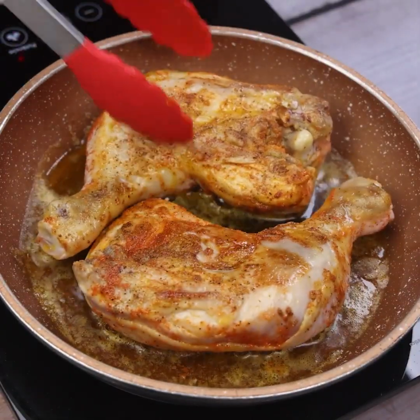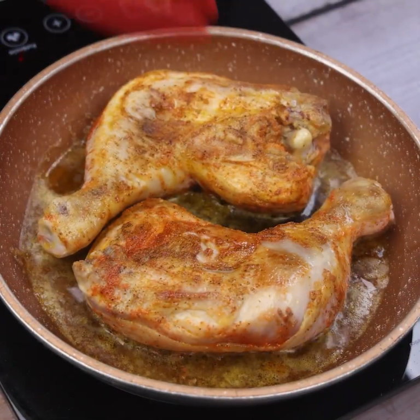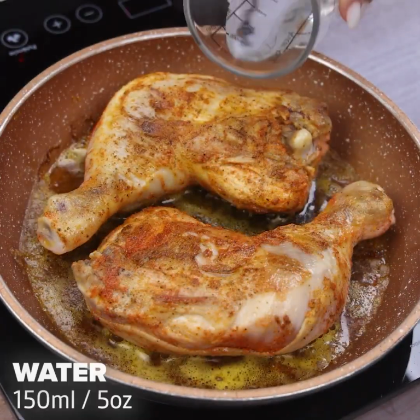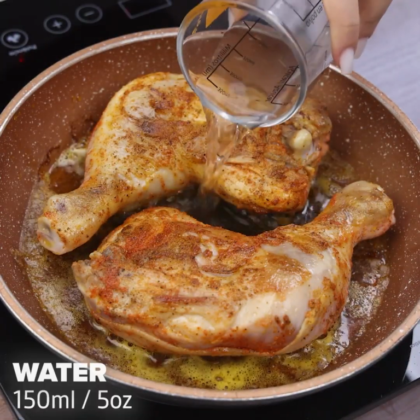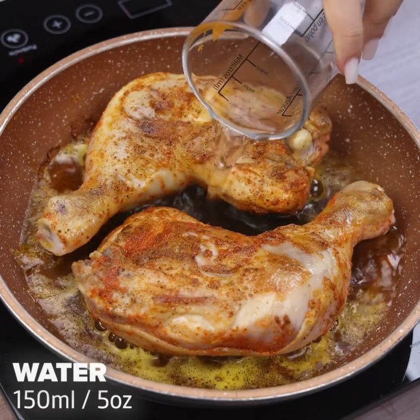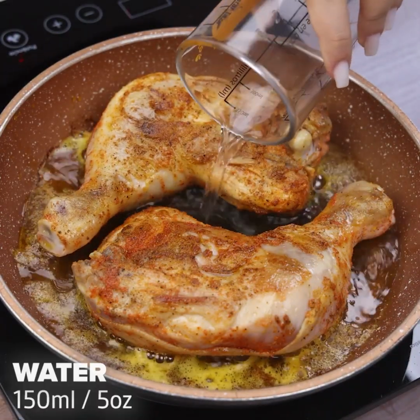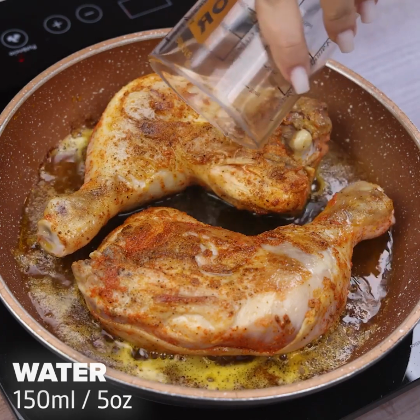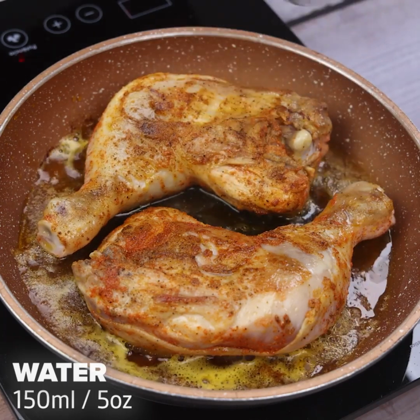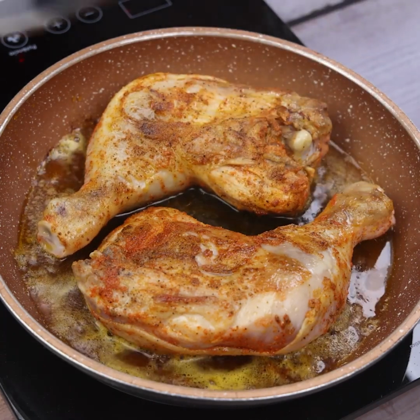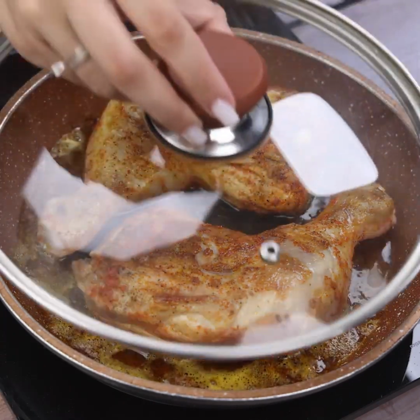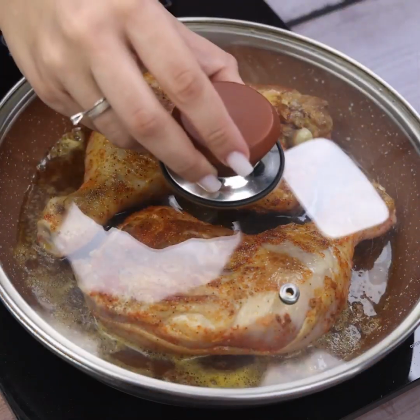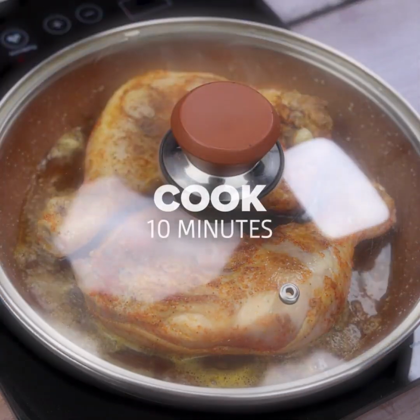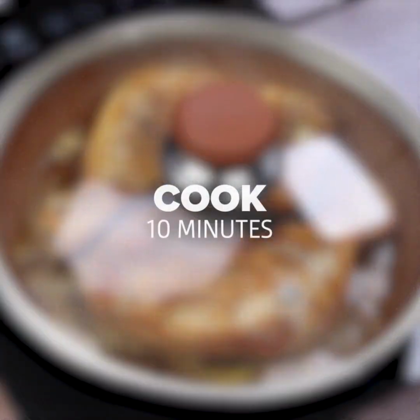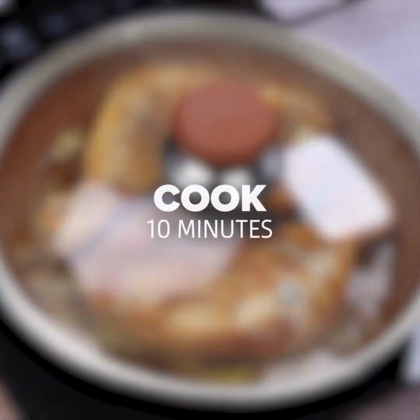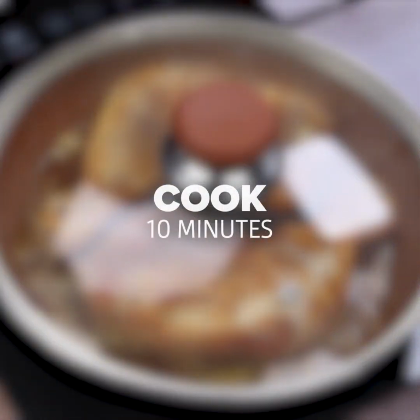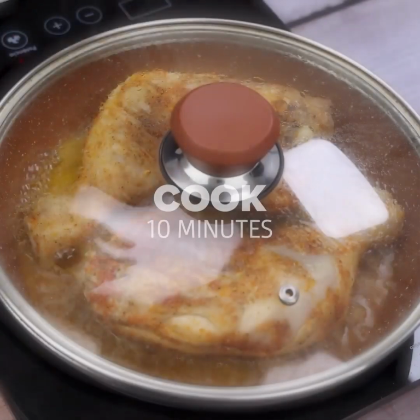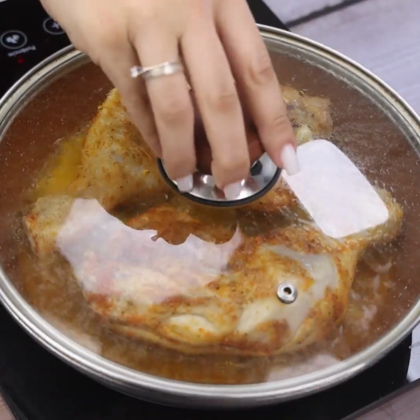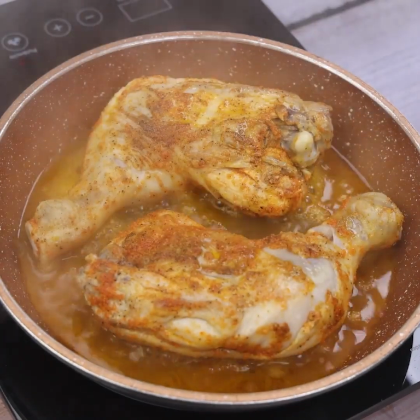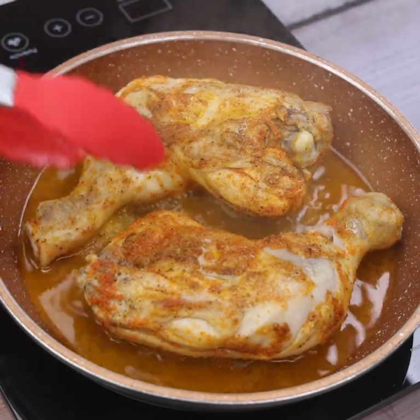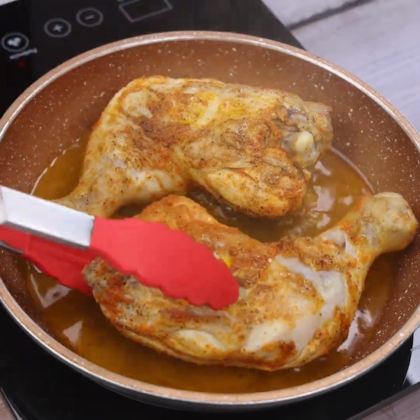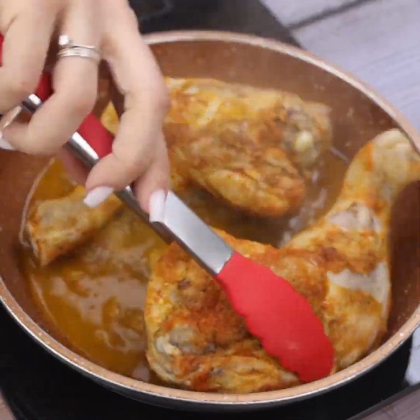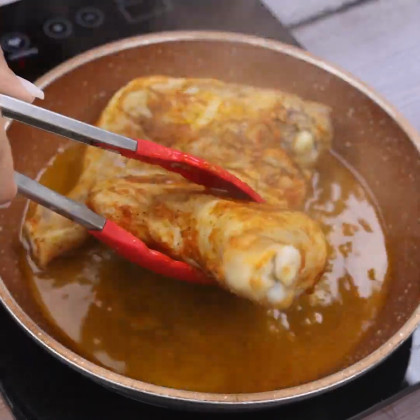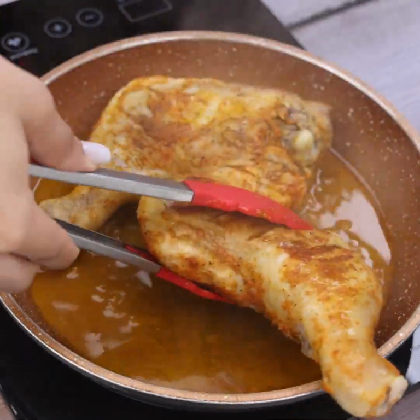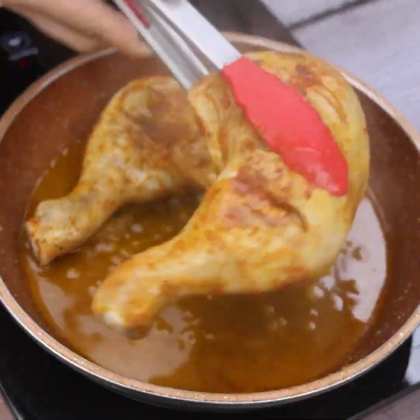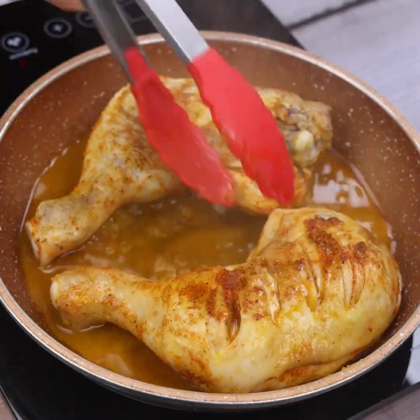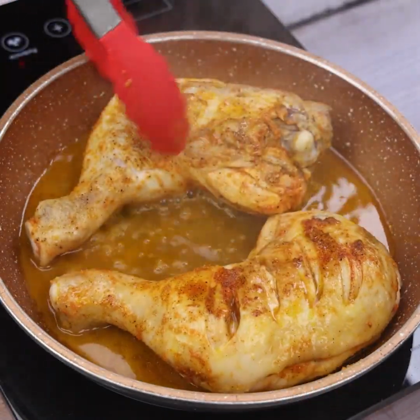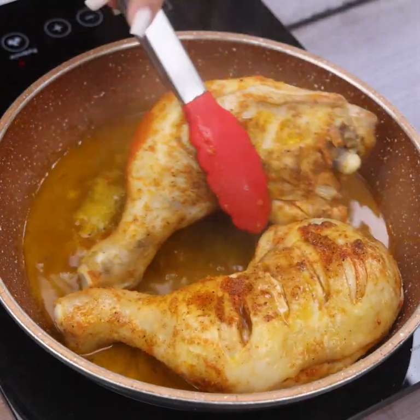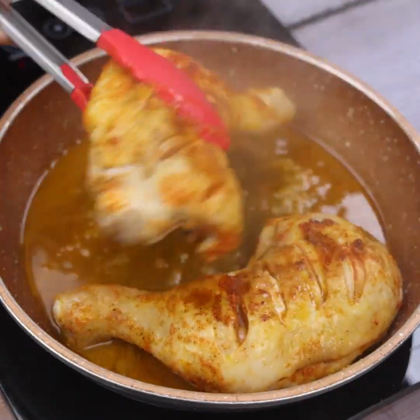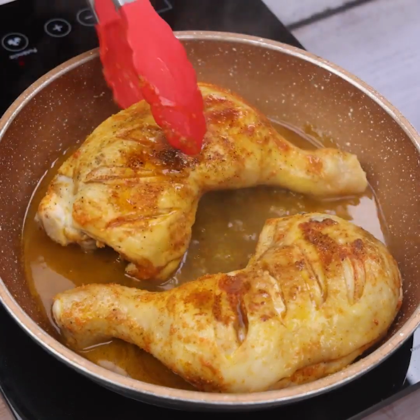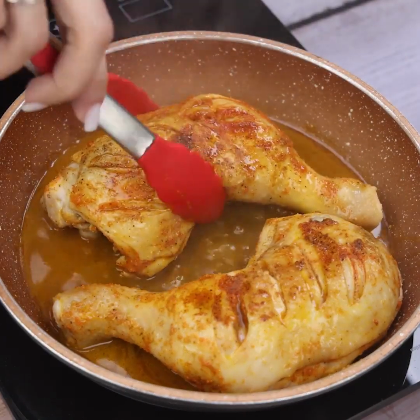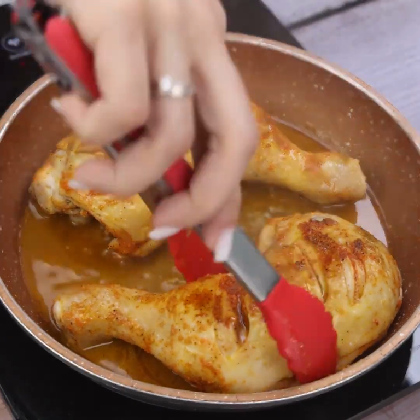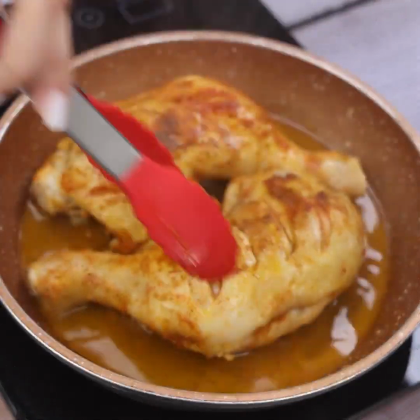Once you are at this point, we will add 150 ml of water, then cover and cook for 10 minutes. As soon as the cooking time has passed, we will remove the lid and again turn the chicken thighs to brown on both sides and absorb the seasoning completely.